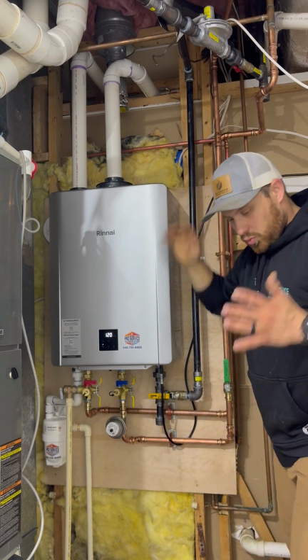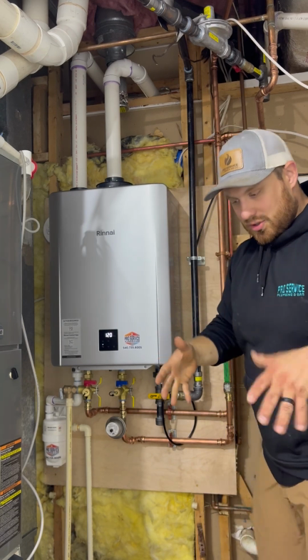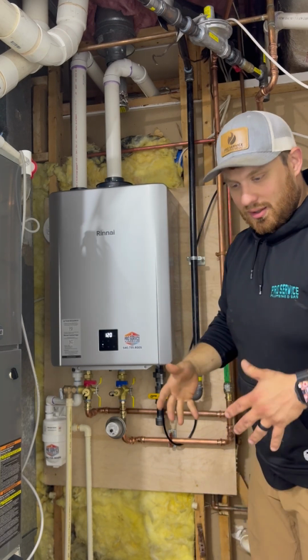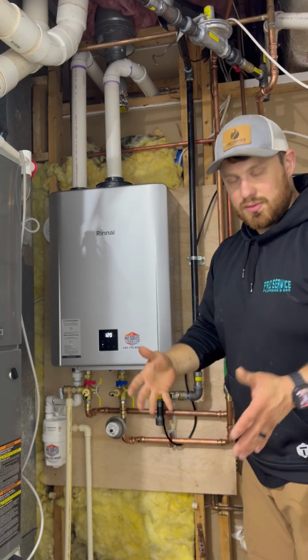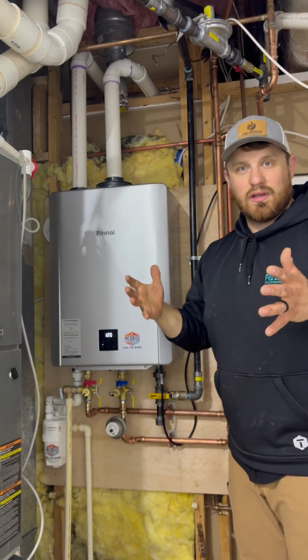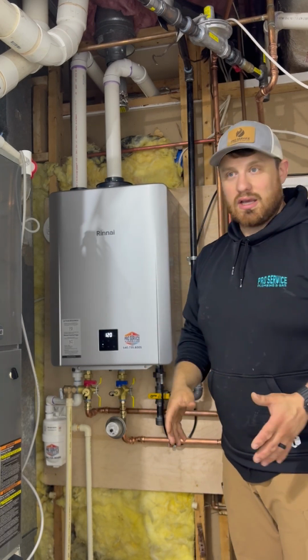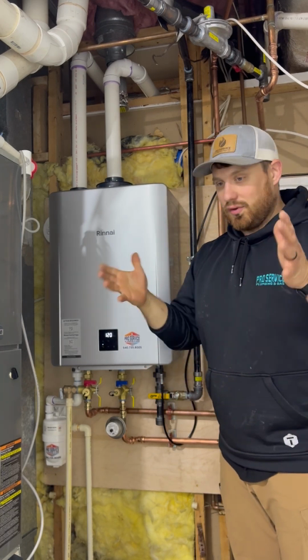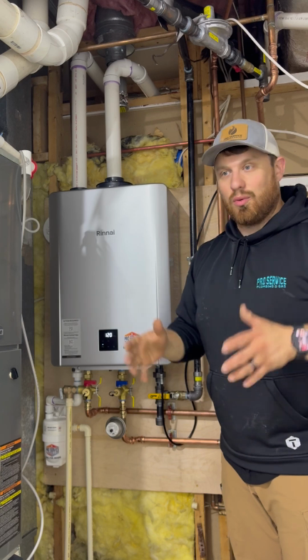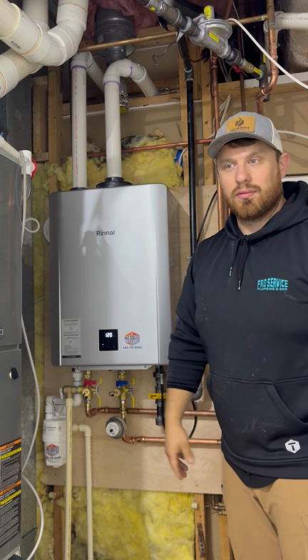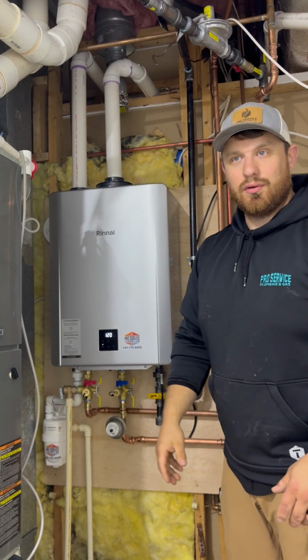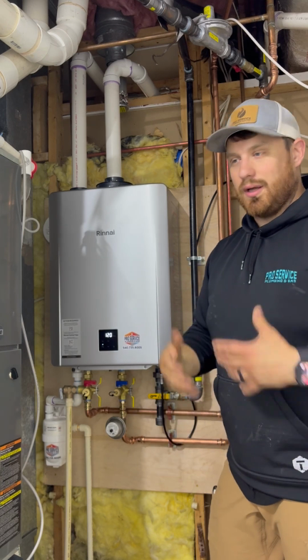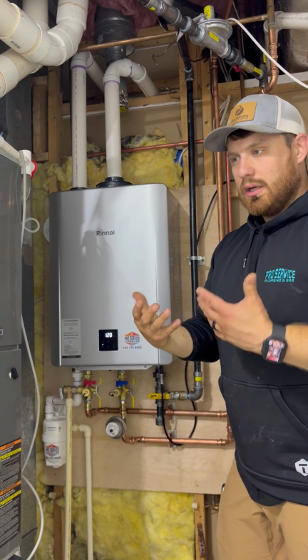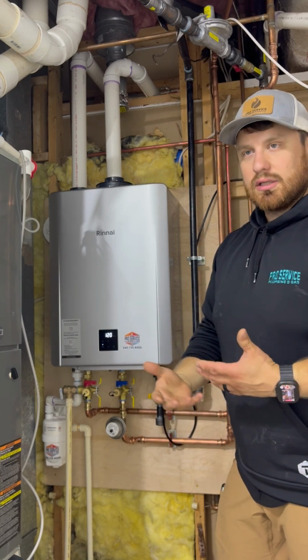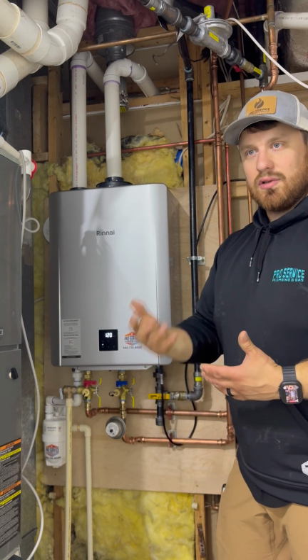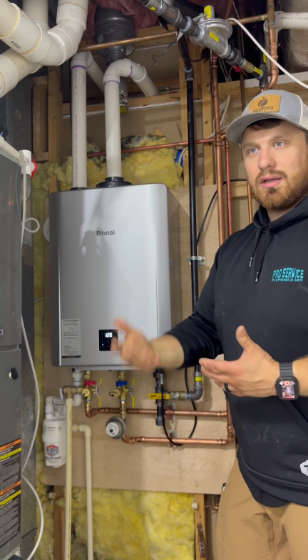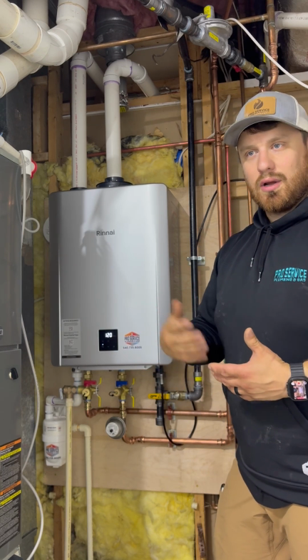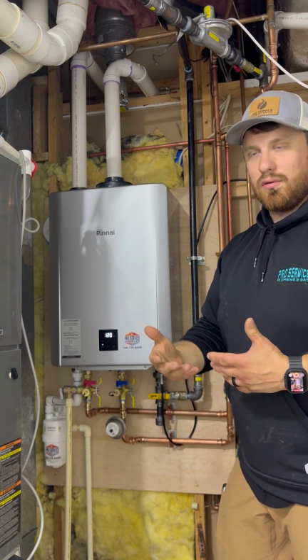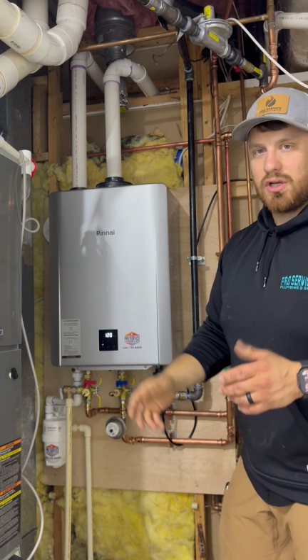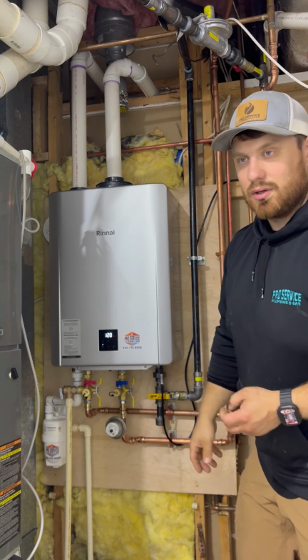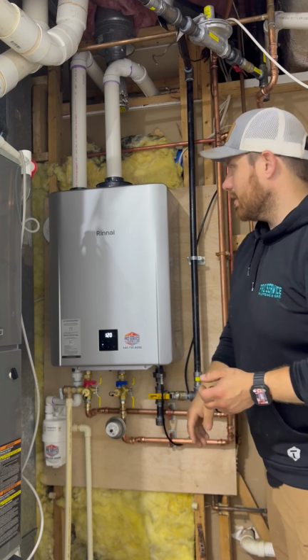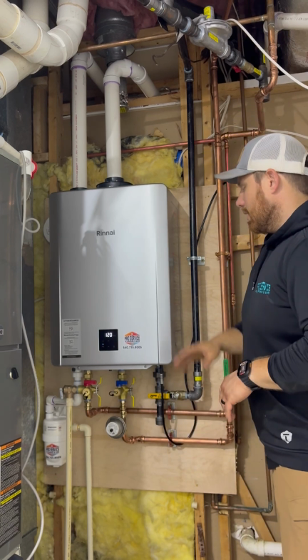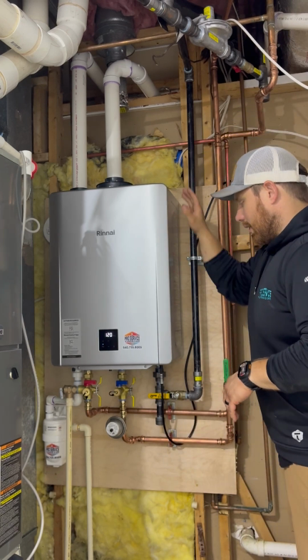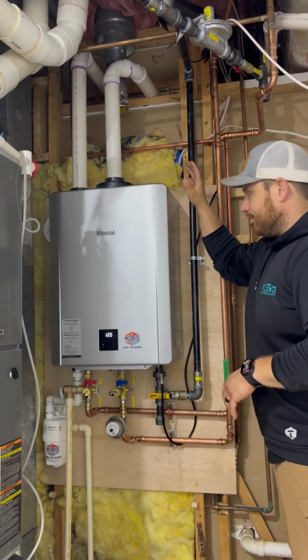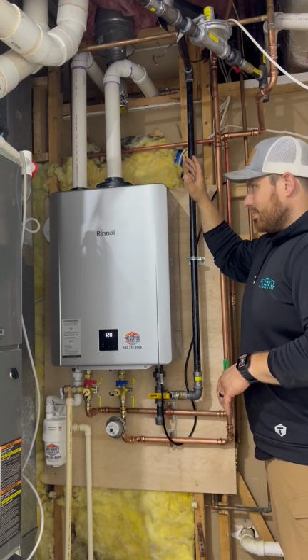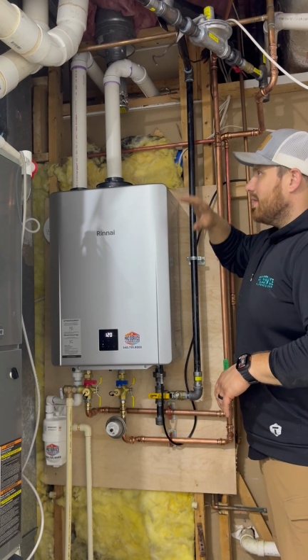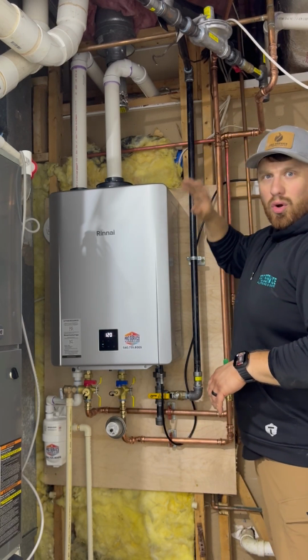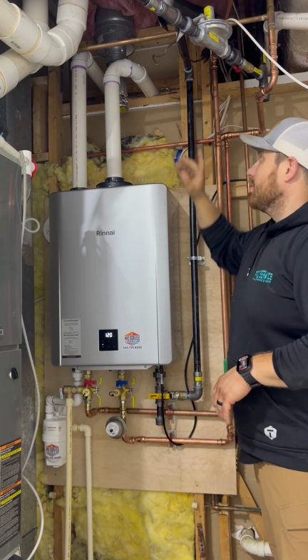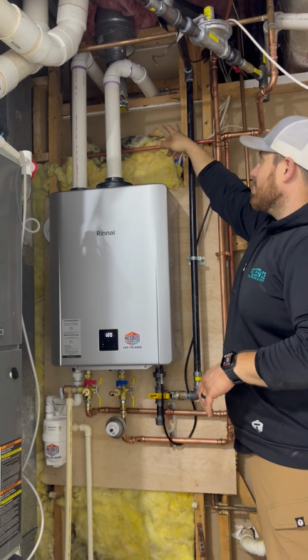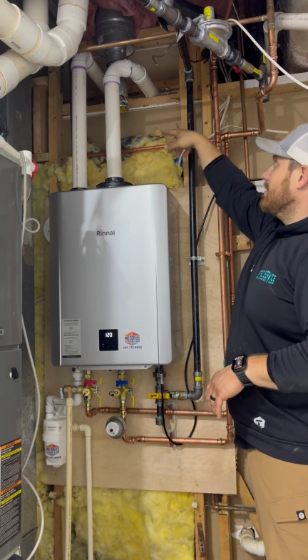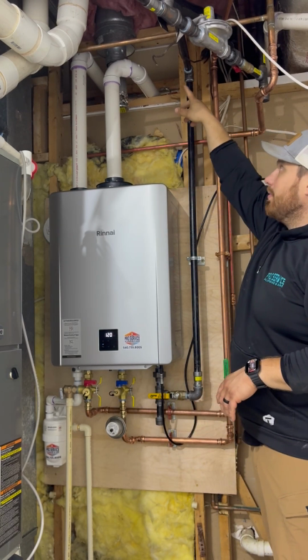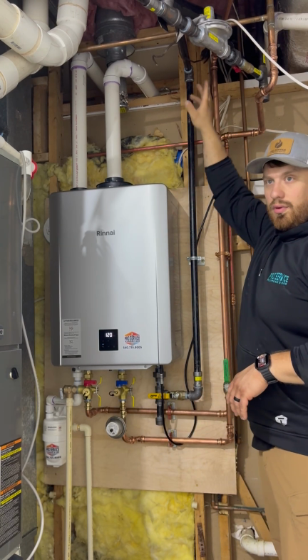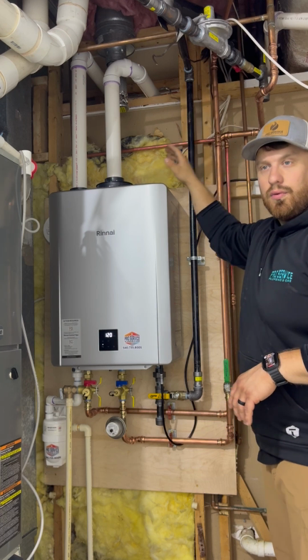Where I'm actually standing, there used to be a 50-gallon tank filled with hot water ready to go, but constantly having to keep that tank ready for the off chance that you end up using it. That water heater was actually vented up through the roof.